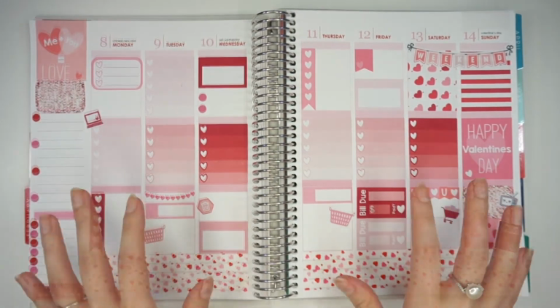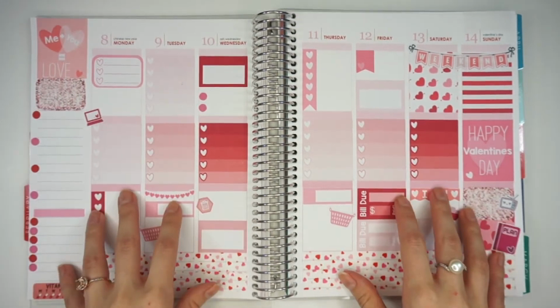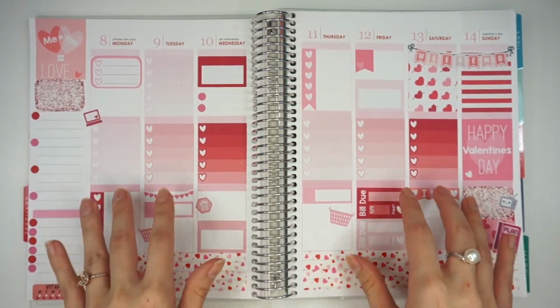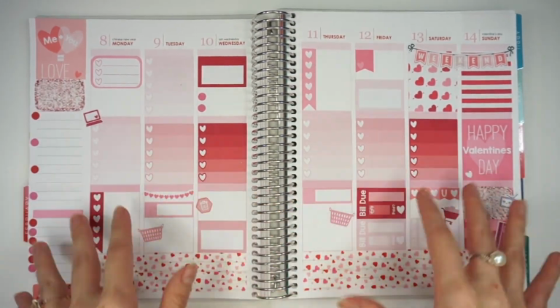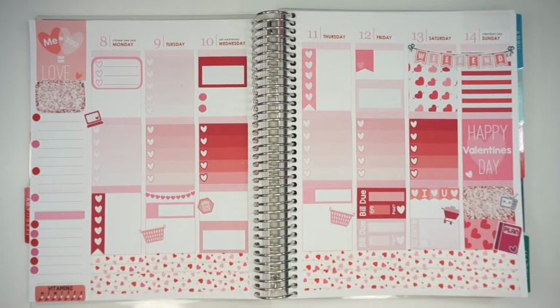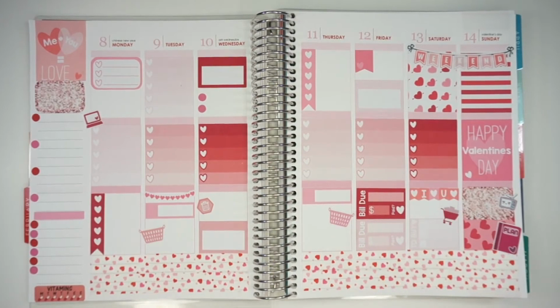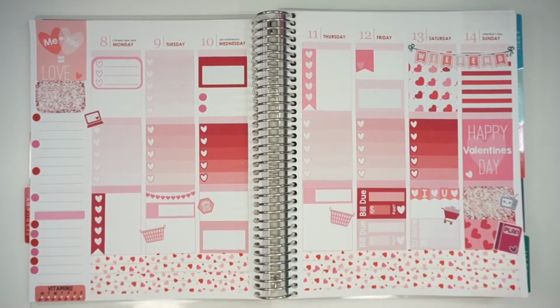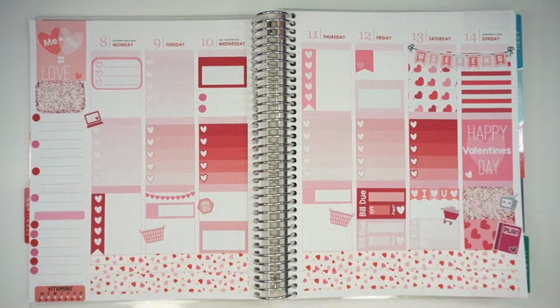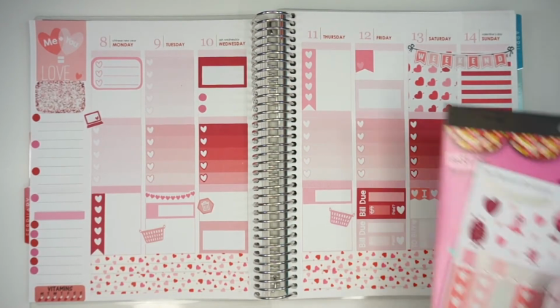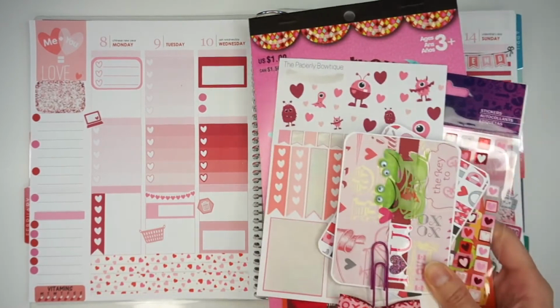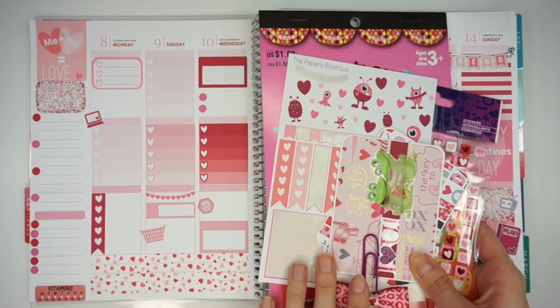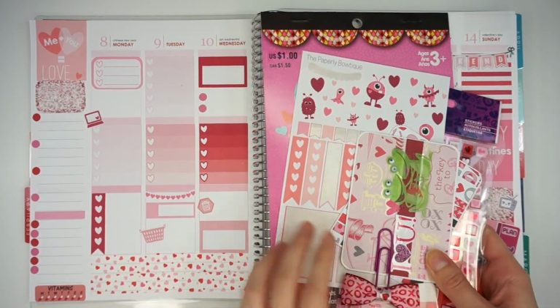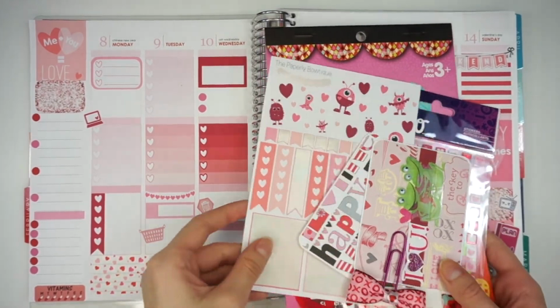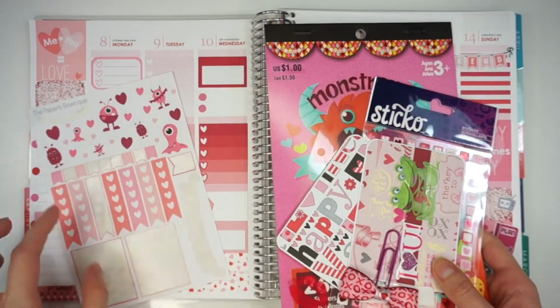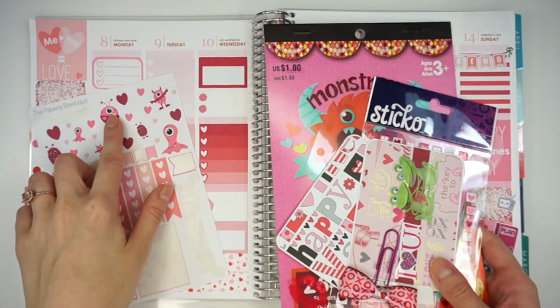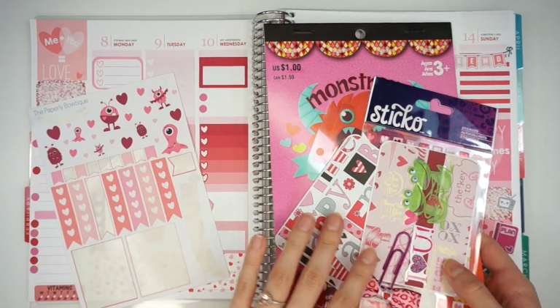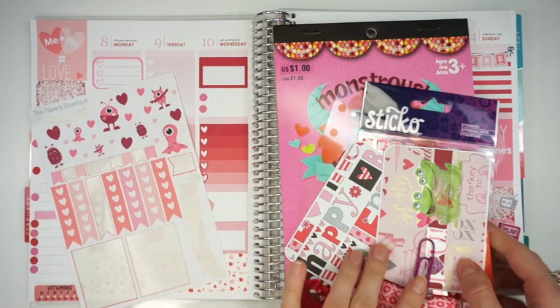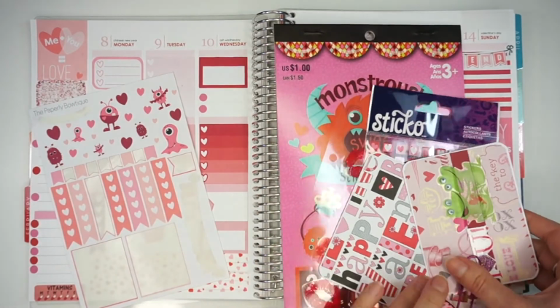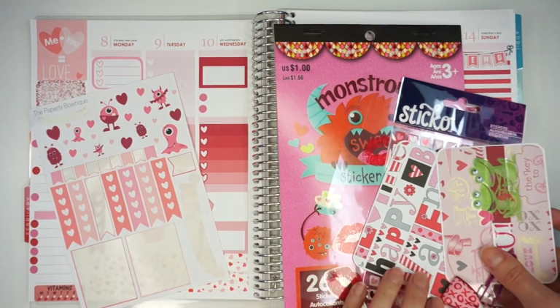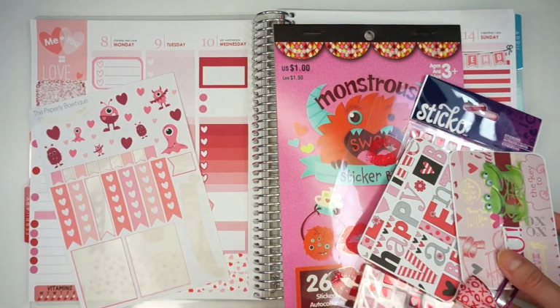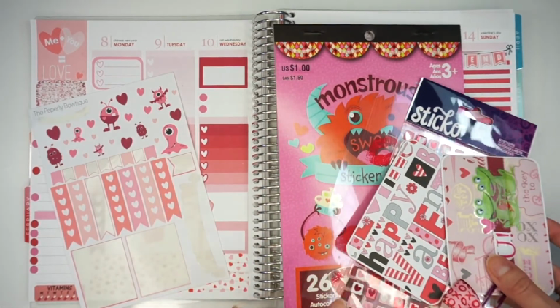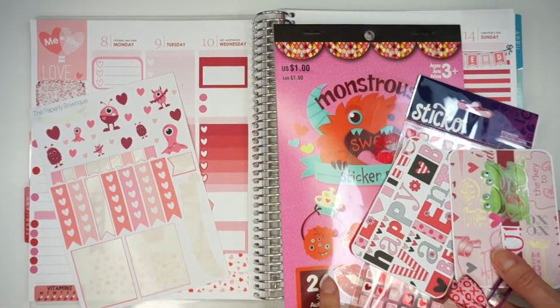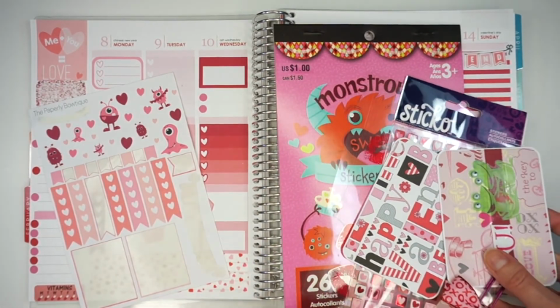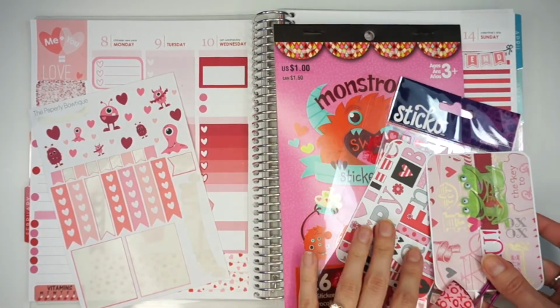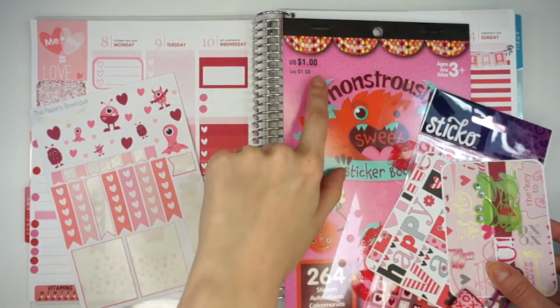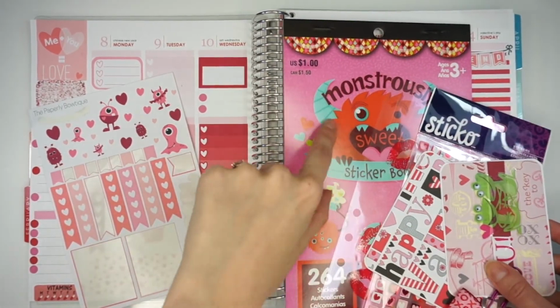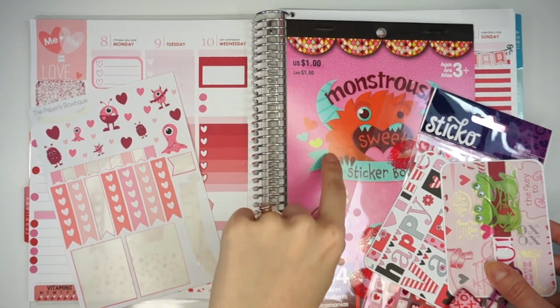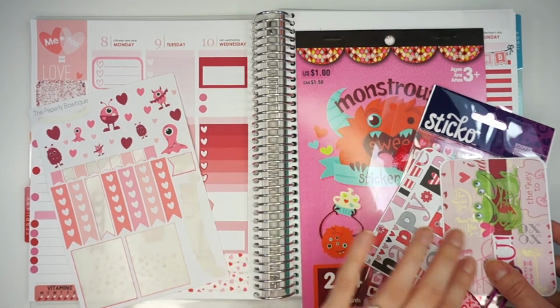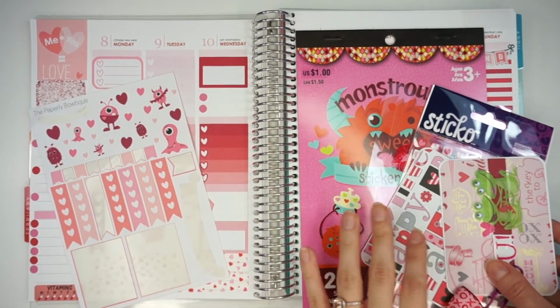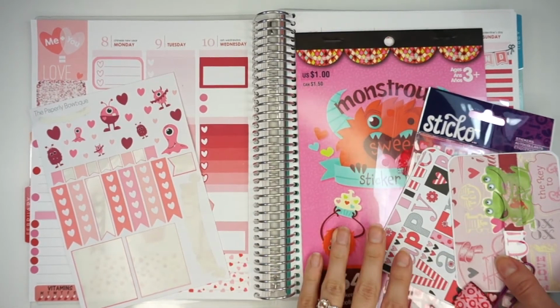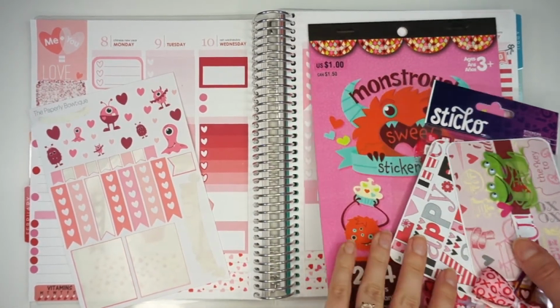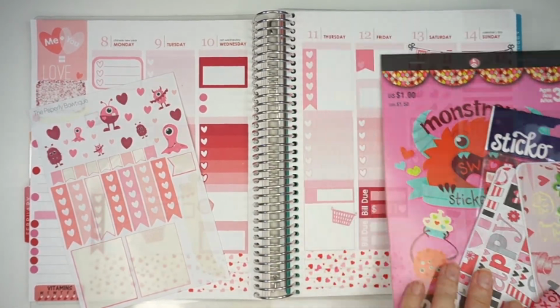Now that I have done all of my functional top stickers, I'm gonna go ahead and put down some more decorative top stickers. I know I'm going to use these, but I also have some more stickers from like Hobby Lobby and this little sticker book right here, and I'm gonna play around with those.